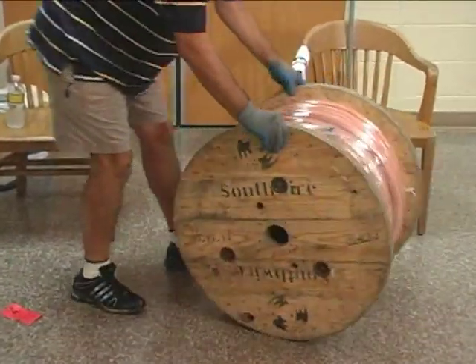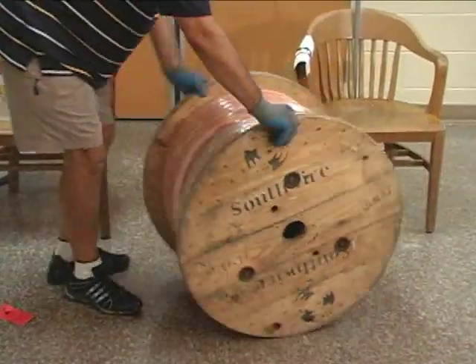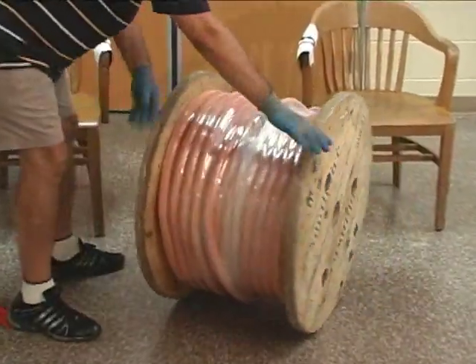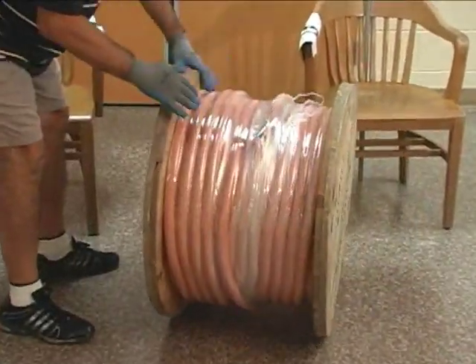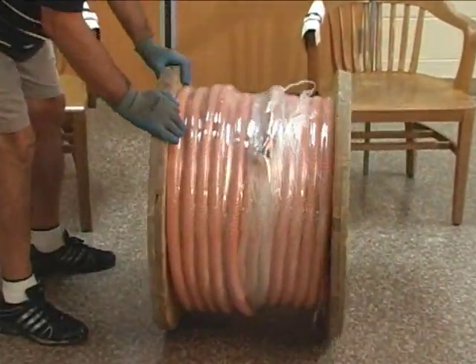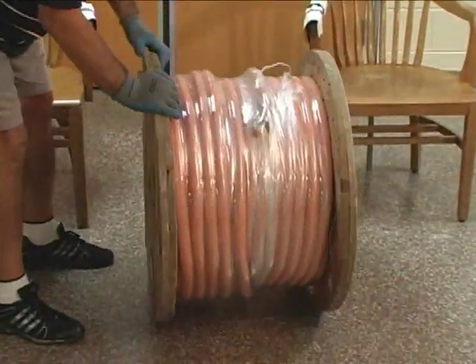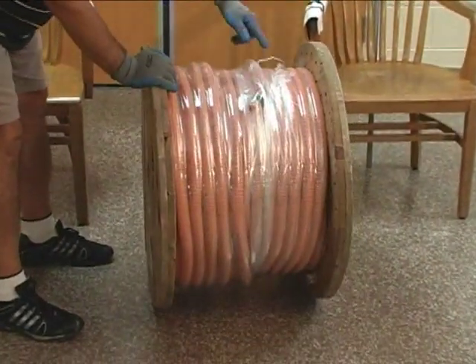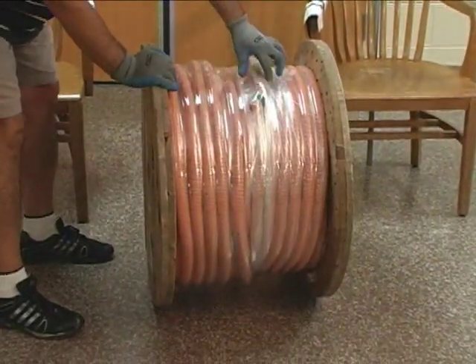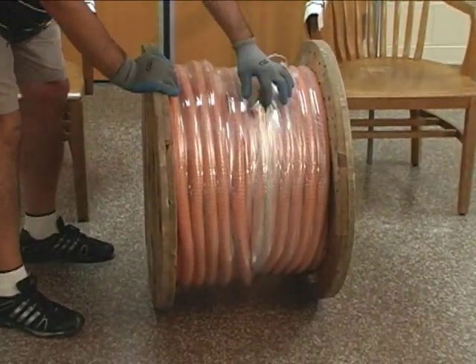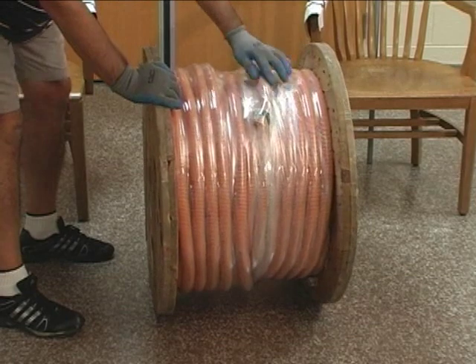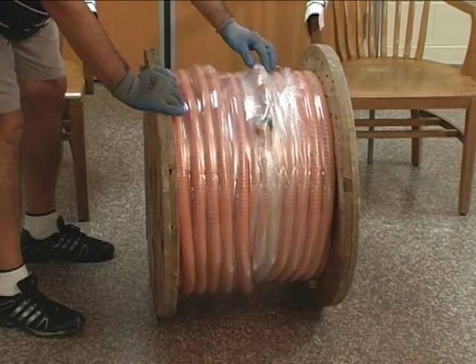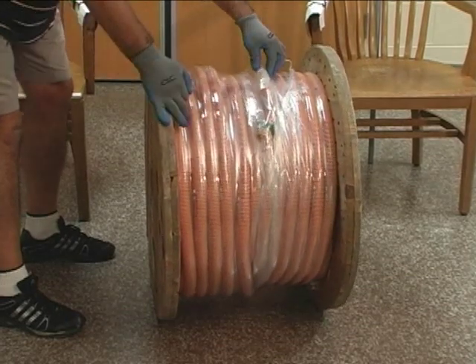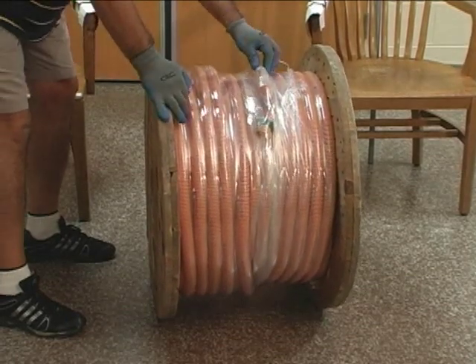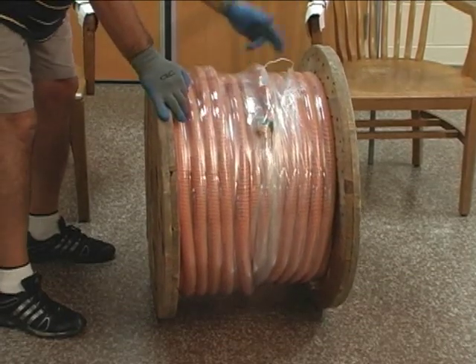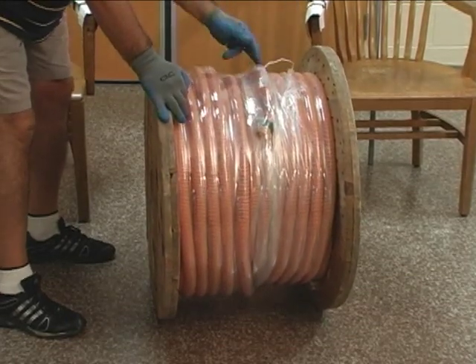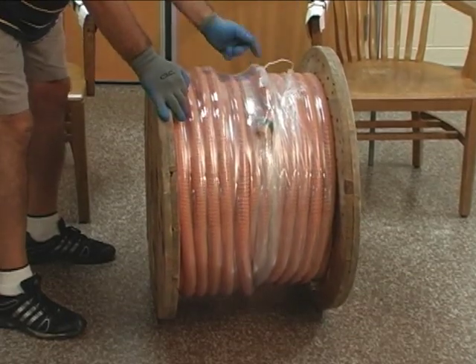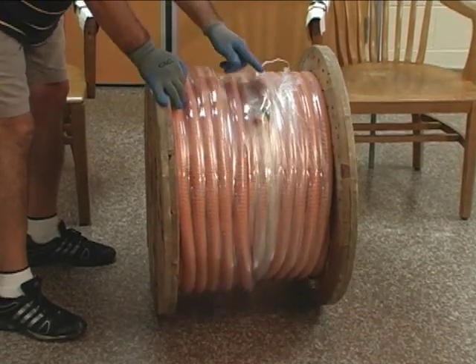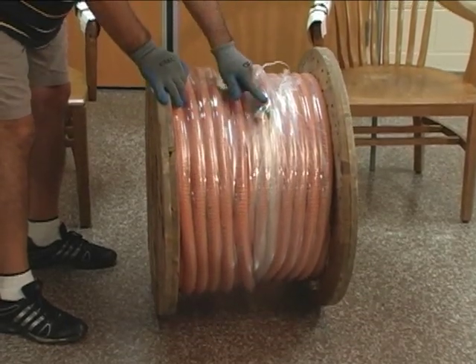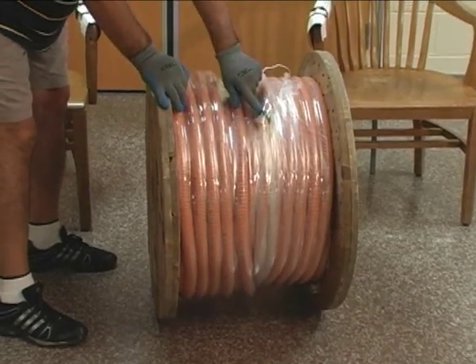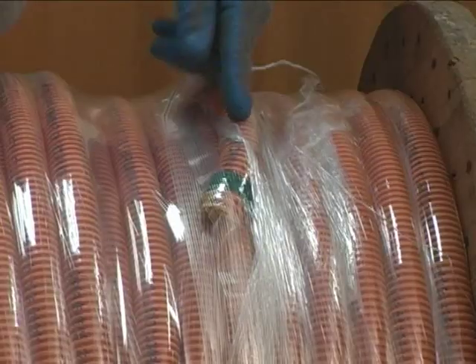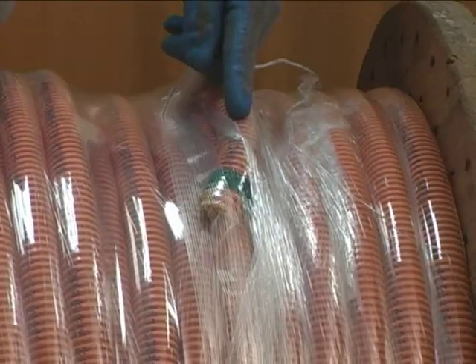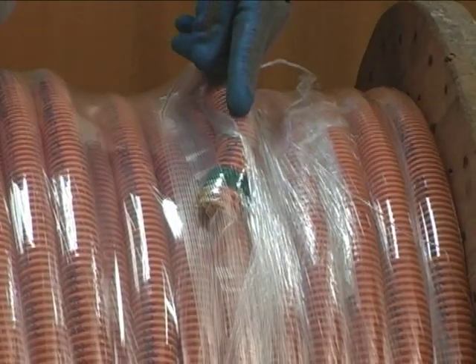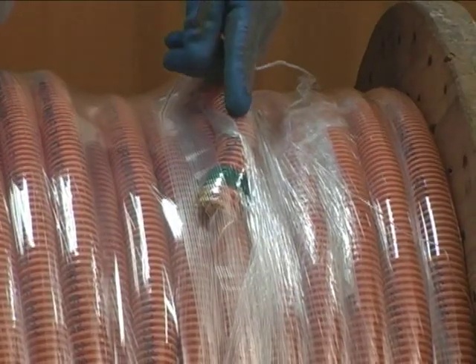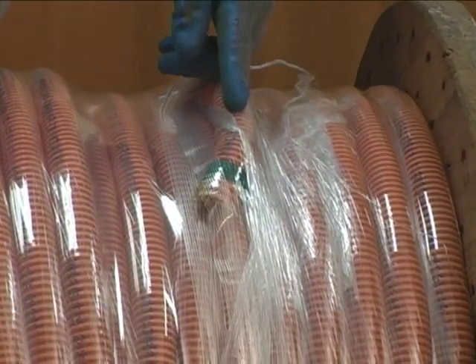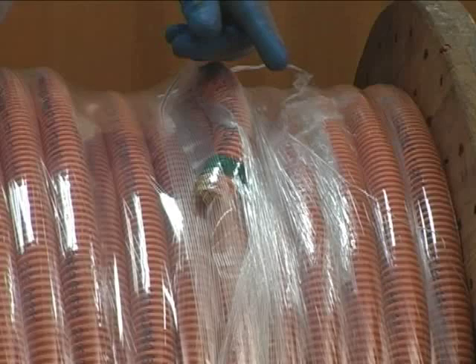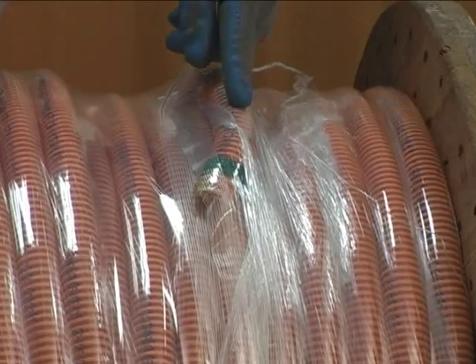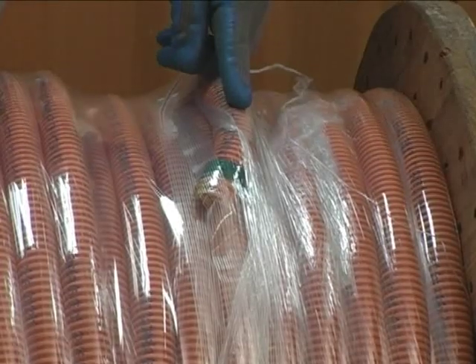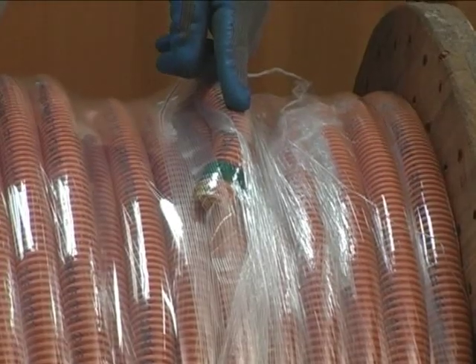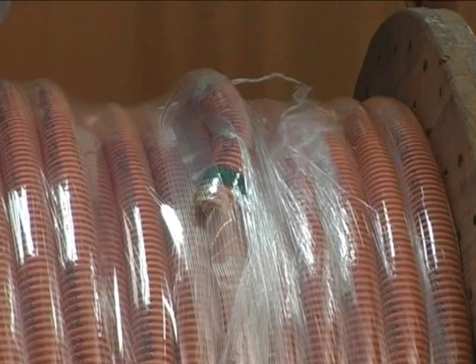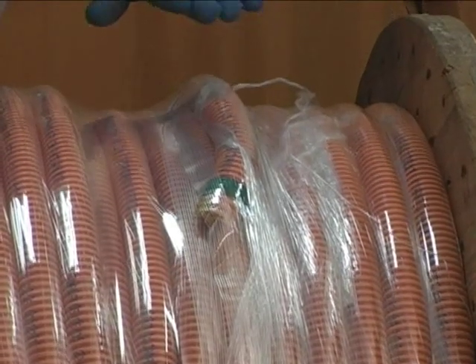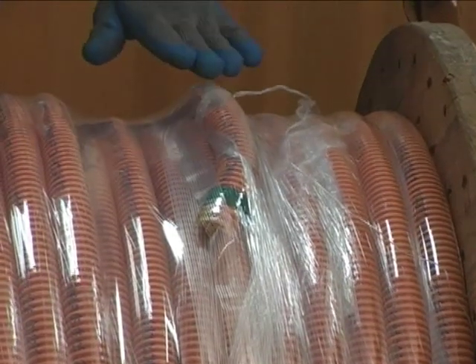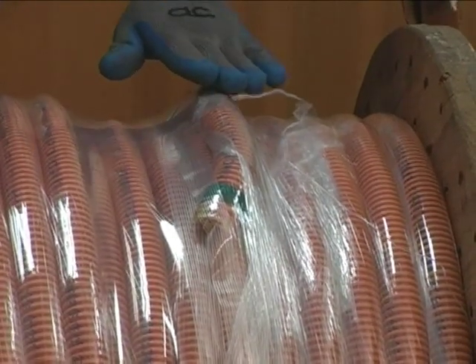We like to get this thing so it's reeling off of the top. As you can see, this is the beginning of our inner duct and we want it coming off of the top, not from the bottom.